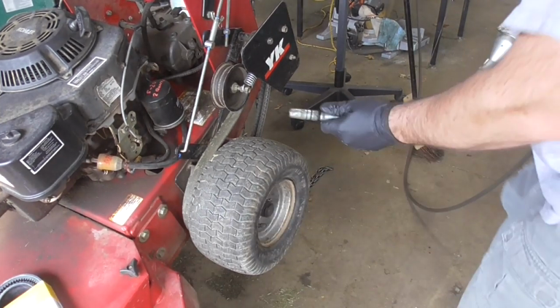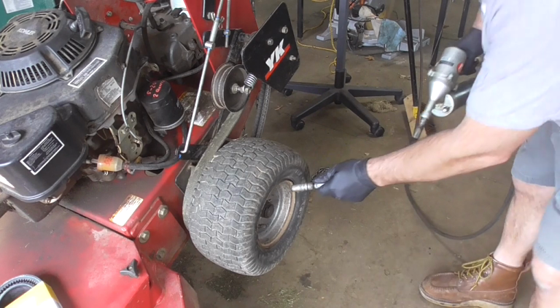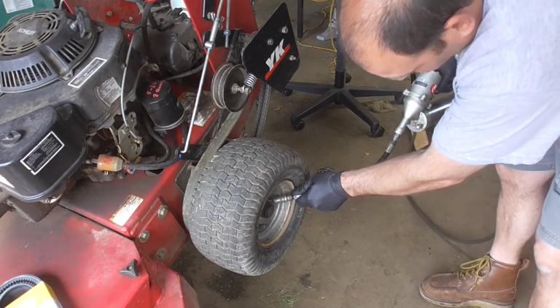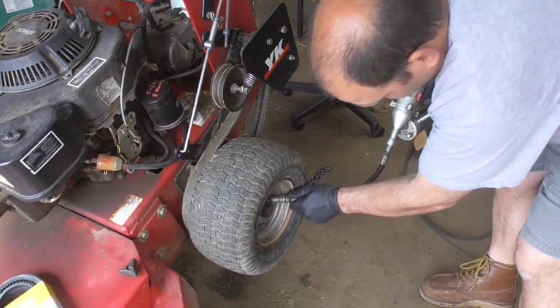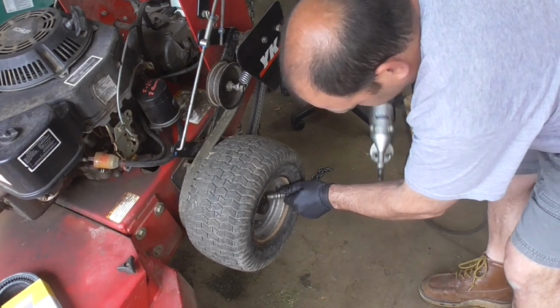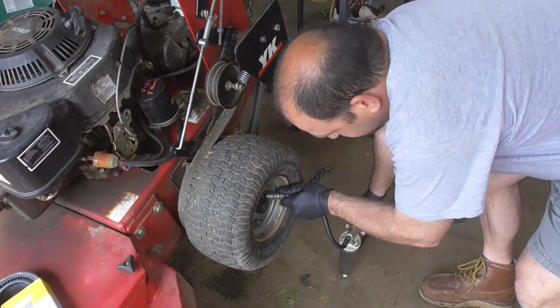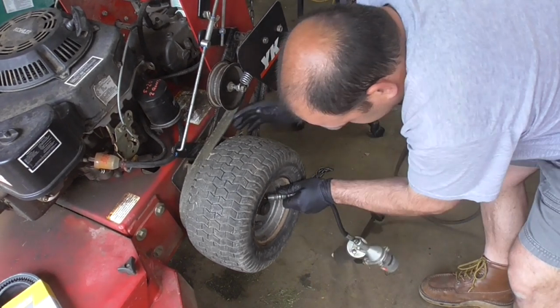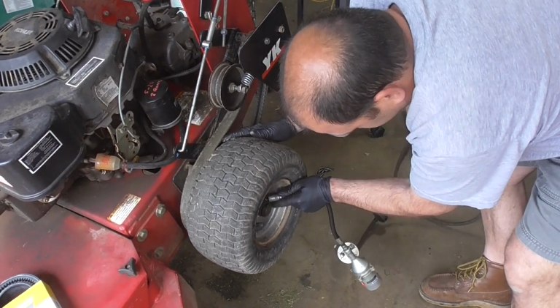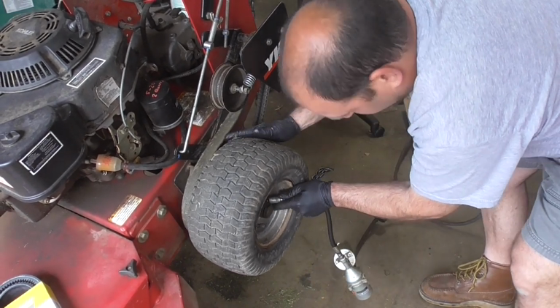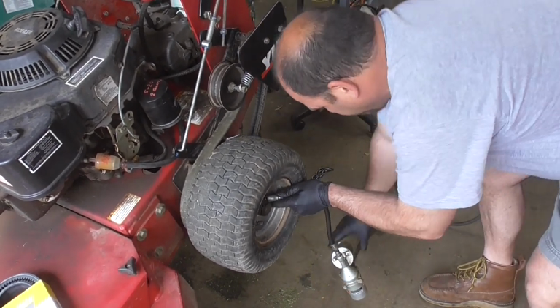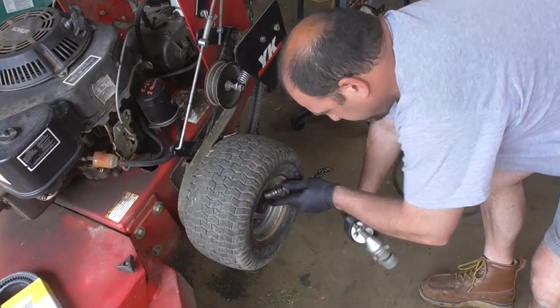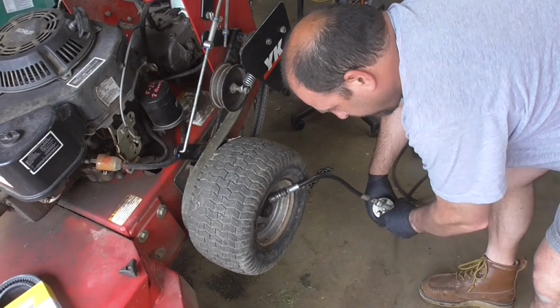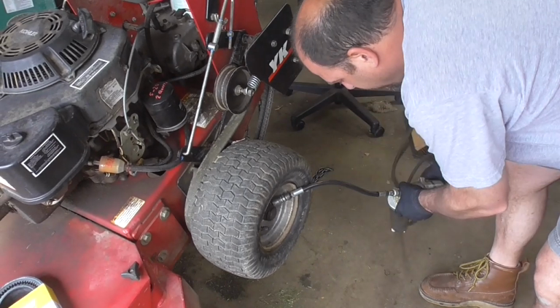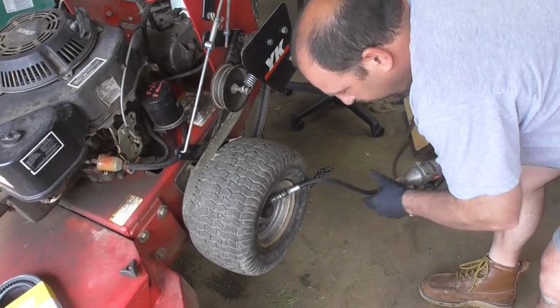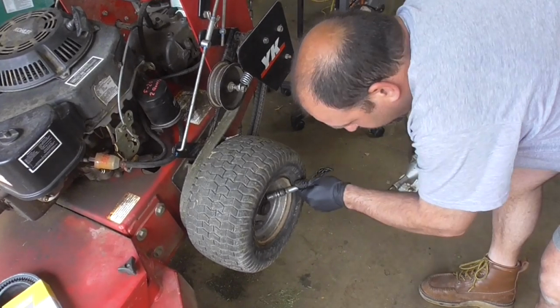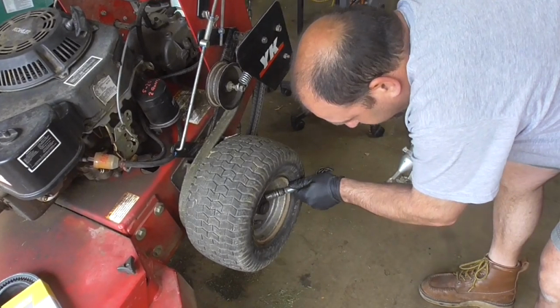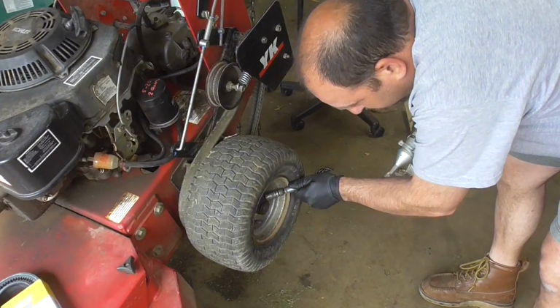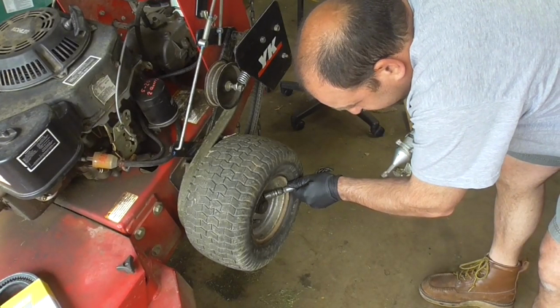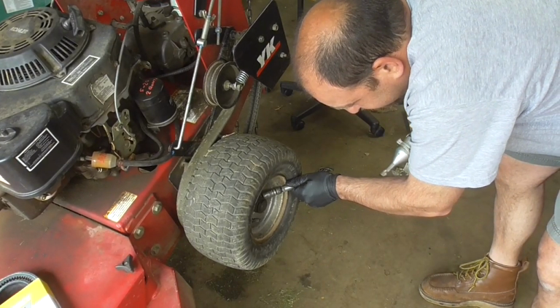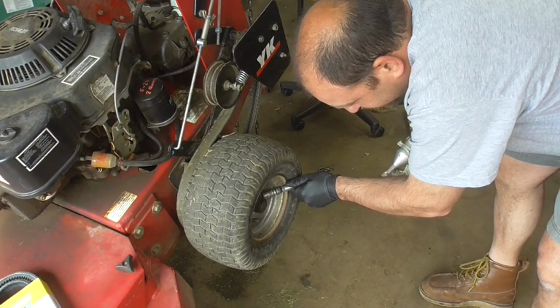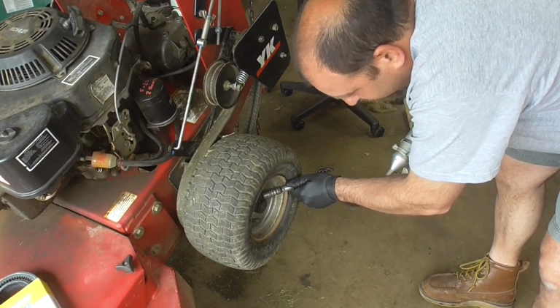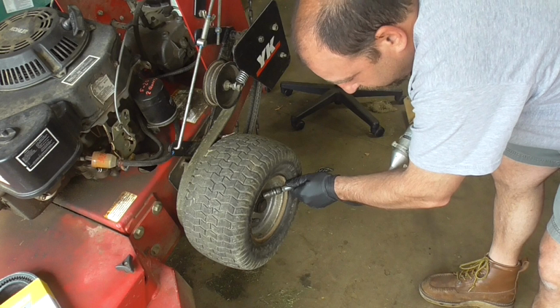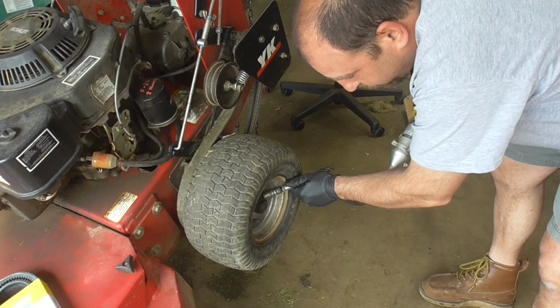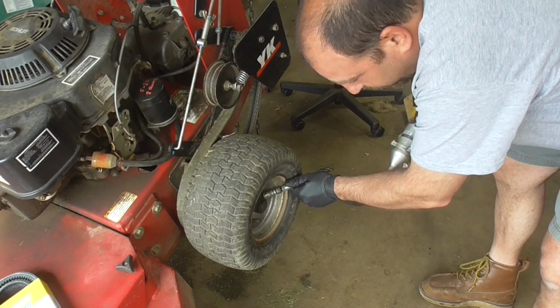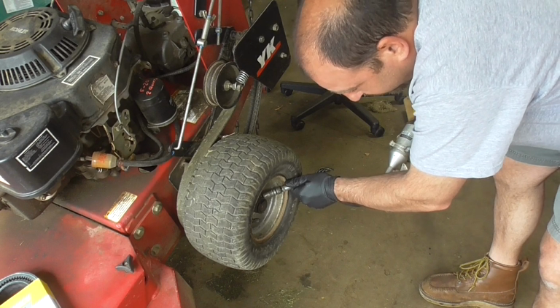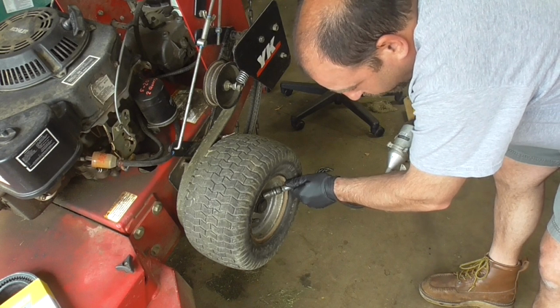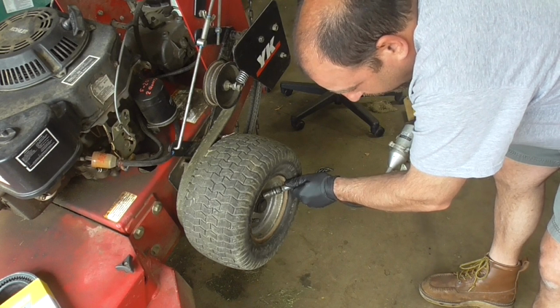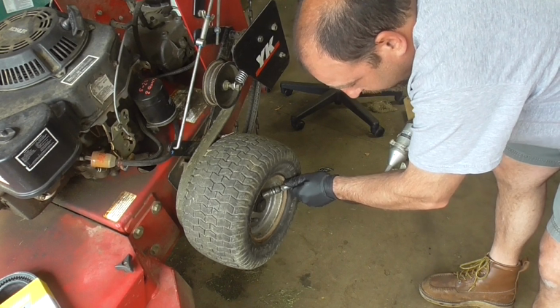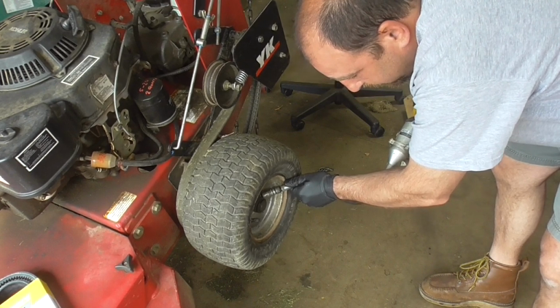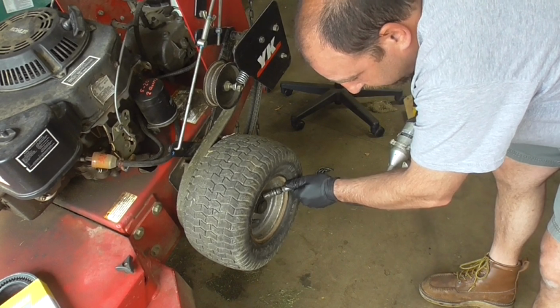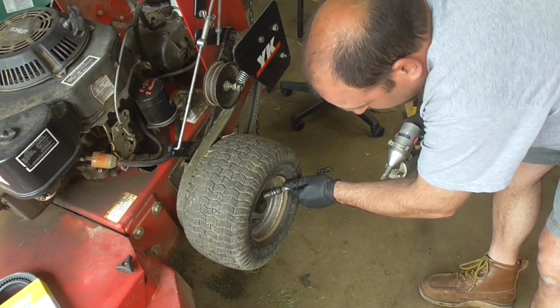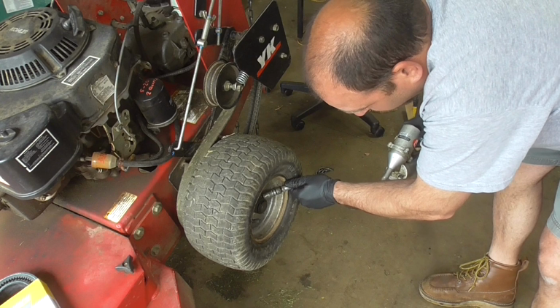We're going to get in here with the grease gun and give it a few pumps. The pneumatic grease gun is definitely the way to go — they even make some that are battery powered.